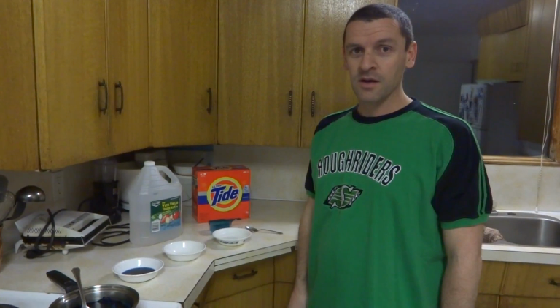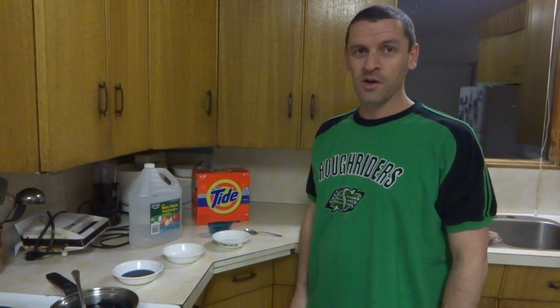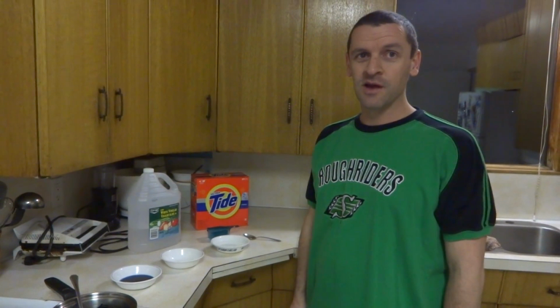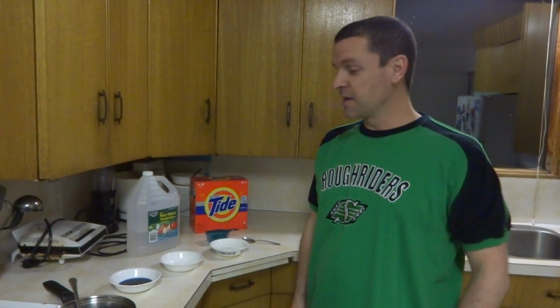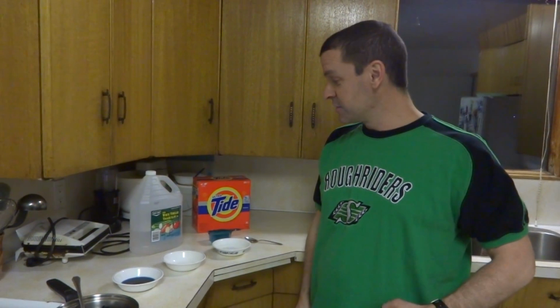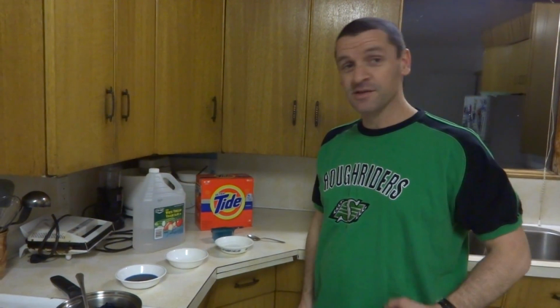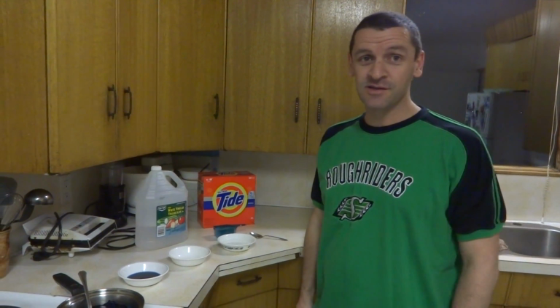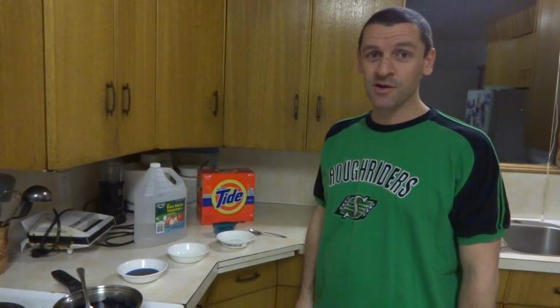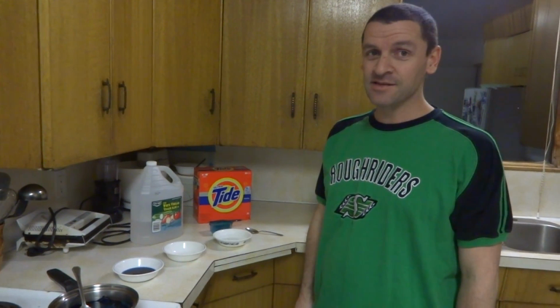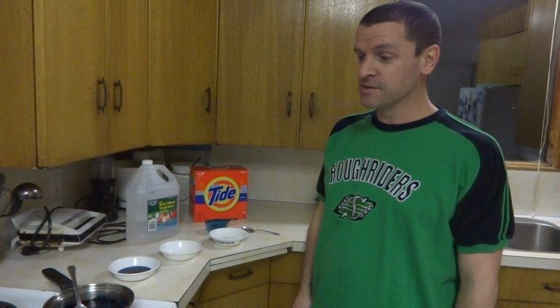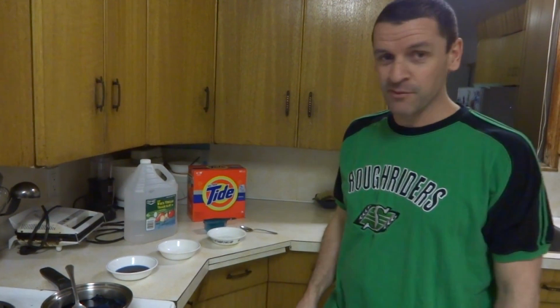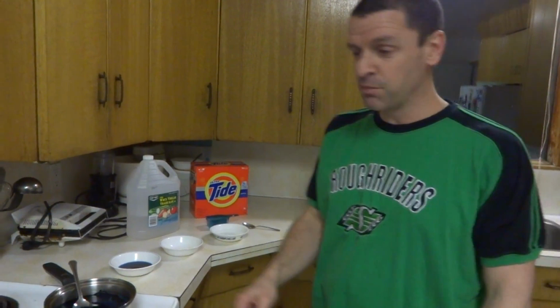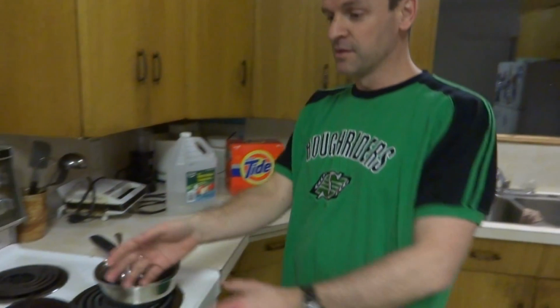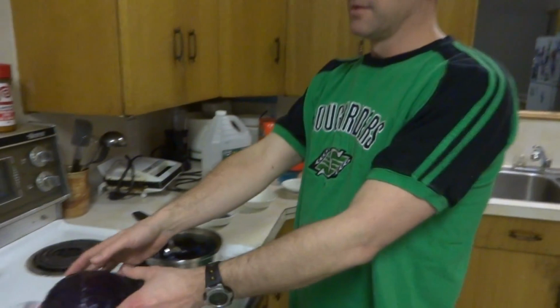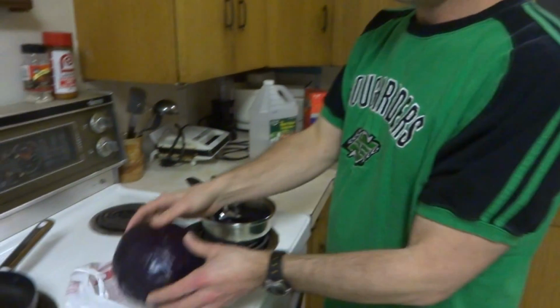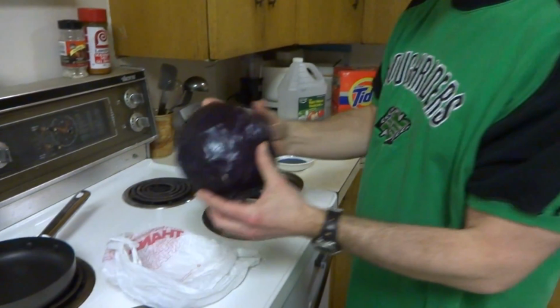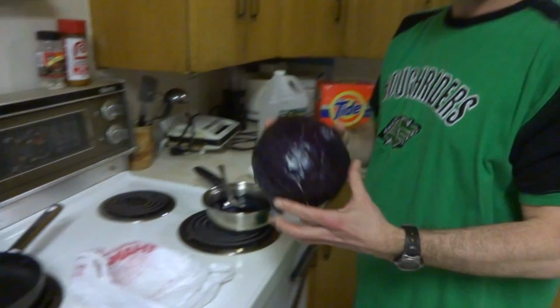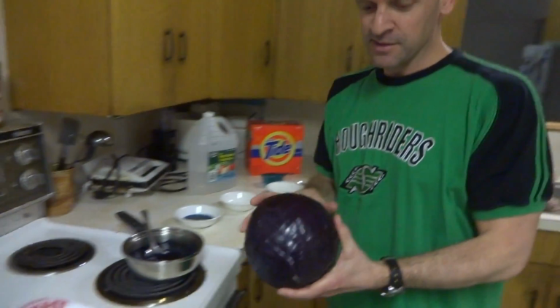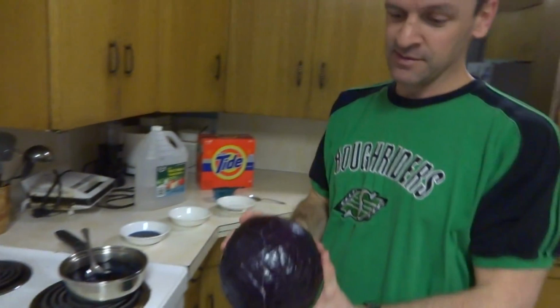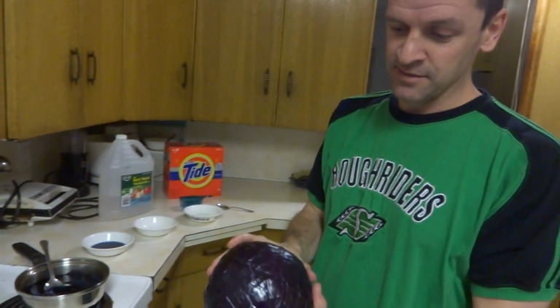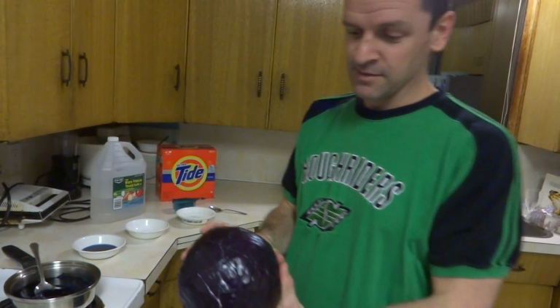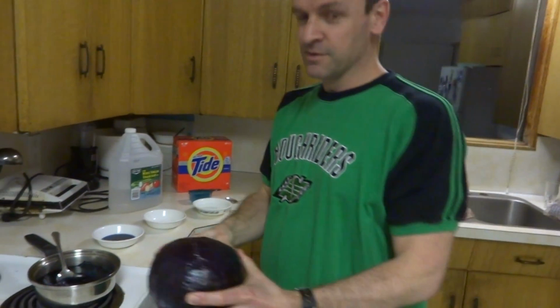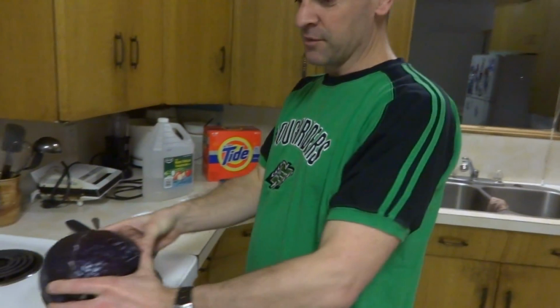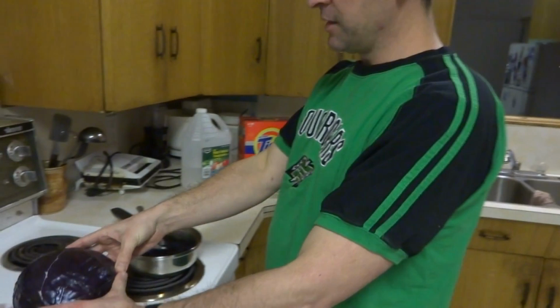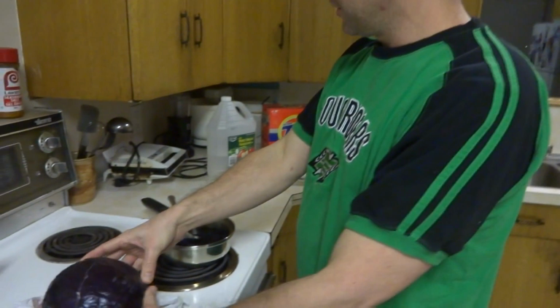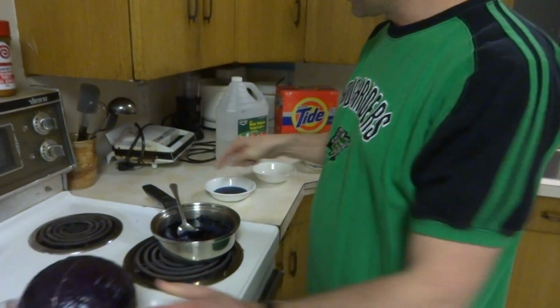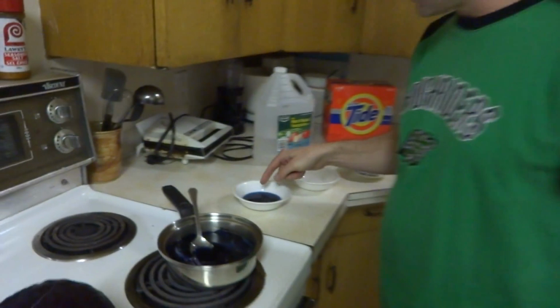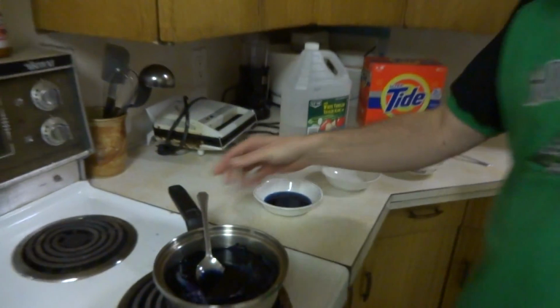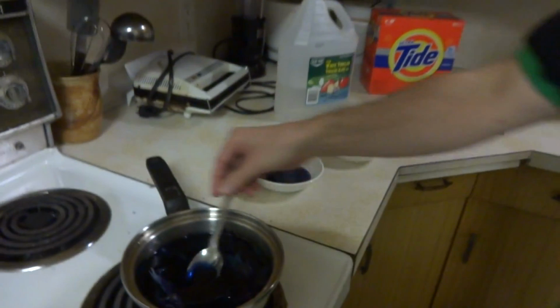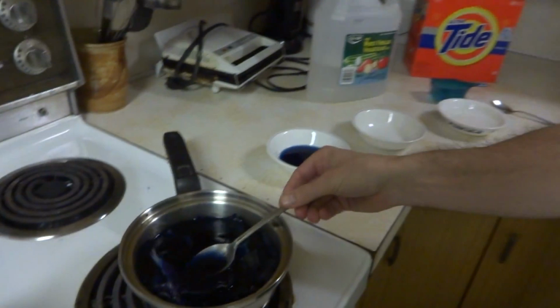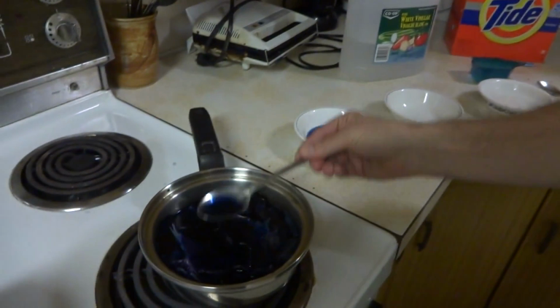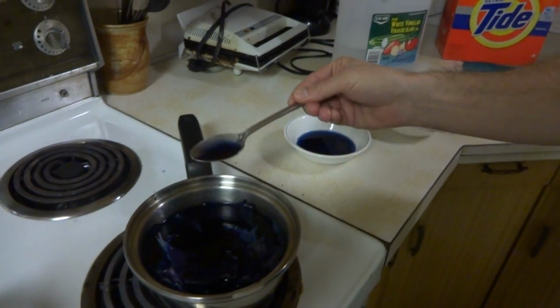Hello, we're coming to you live from the Stan kitchen doing a little science experiment on acids and bases. Here we've just boiled some purple cabbage, which turned out to be this color after it was done boiling.